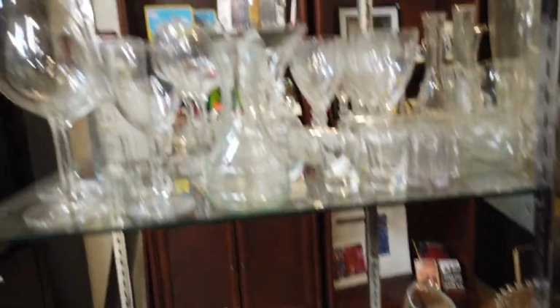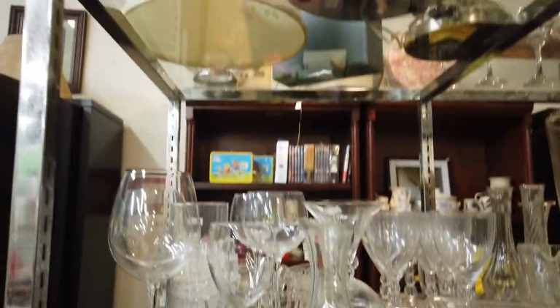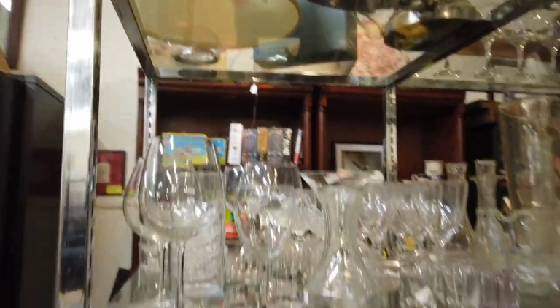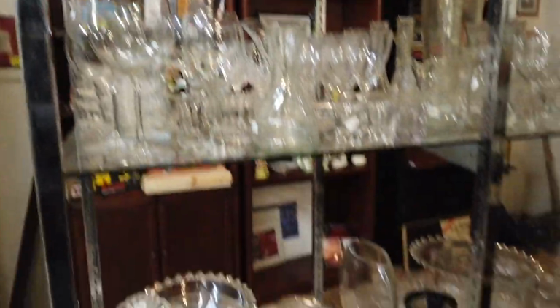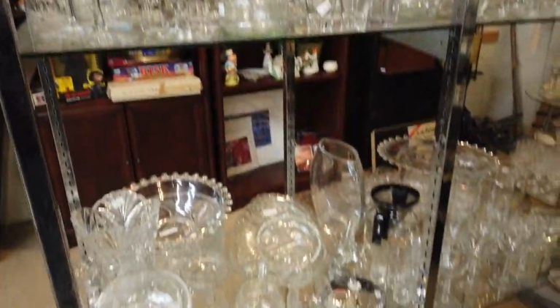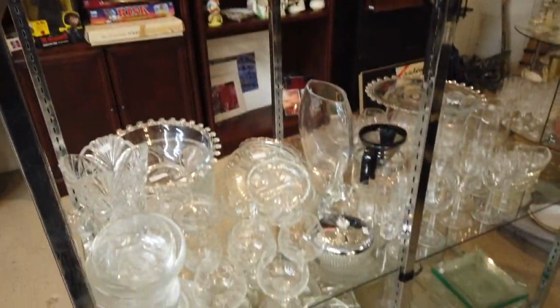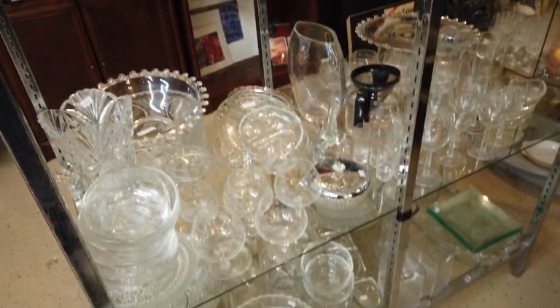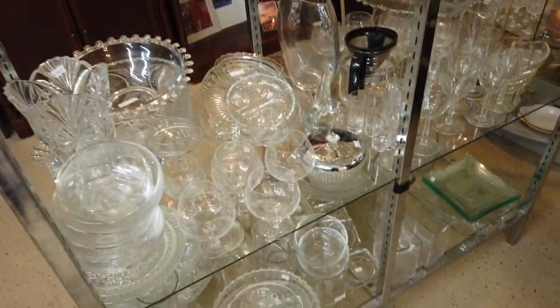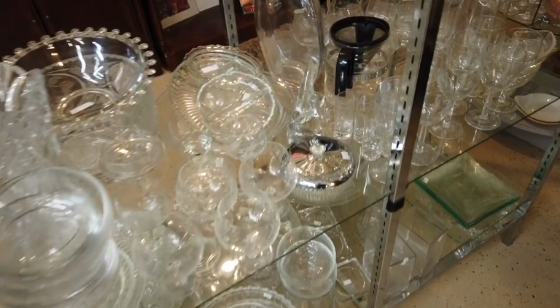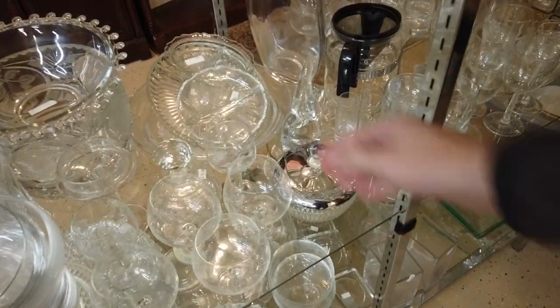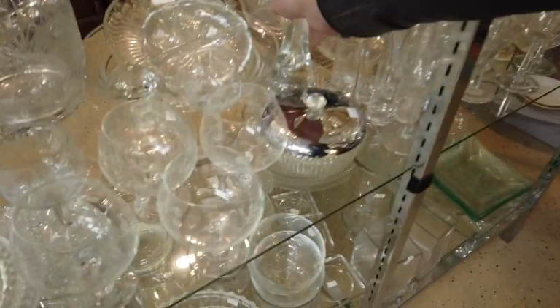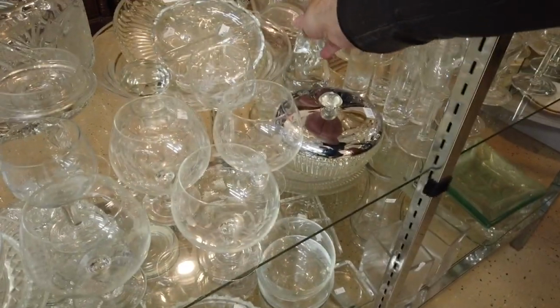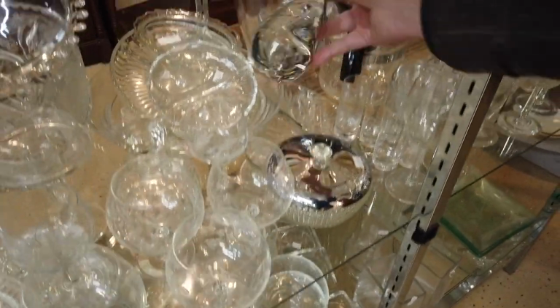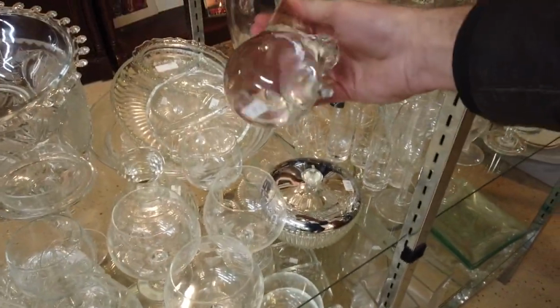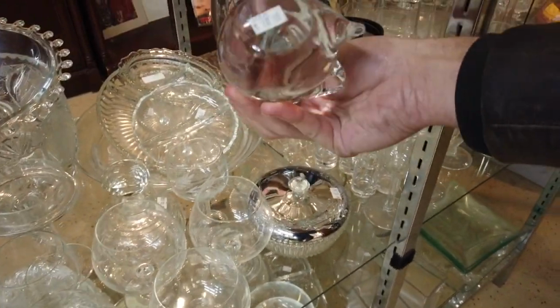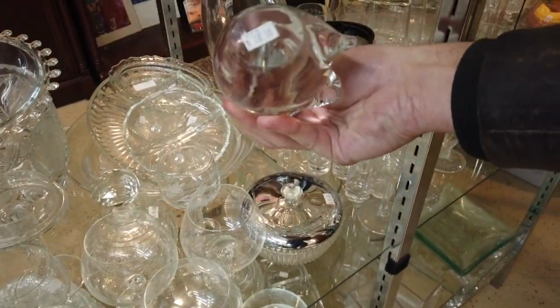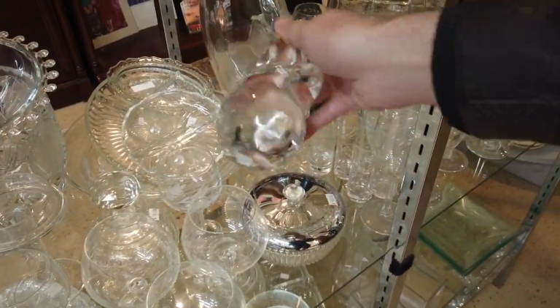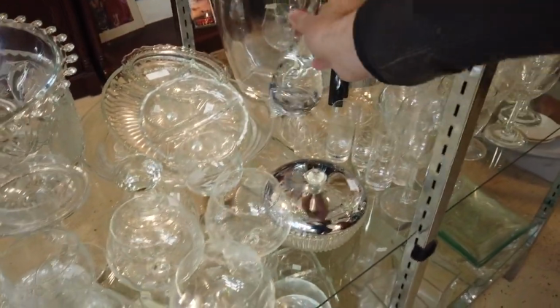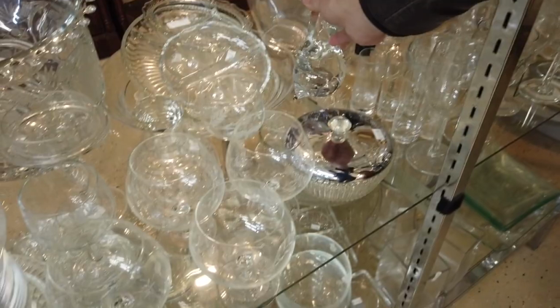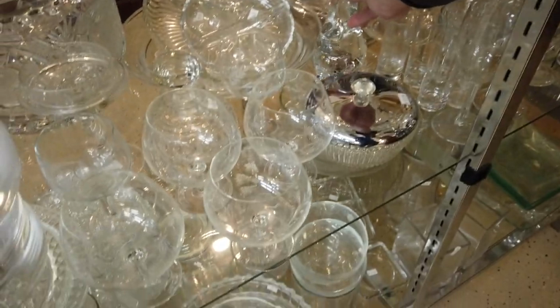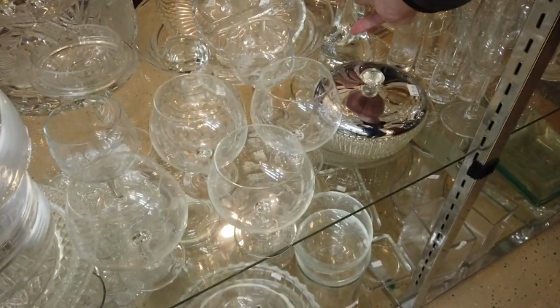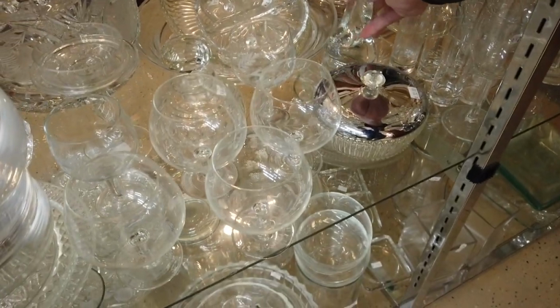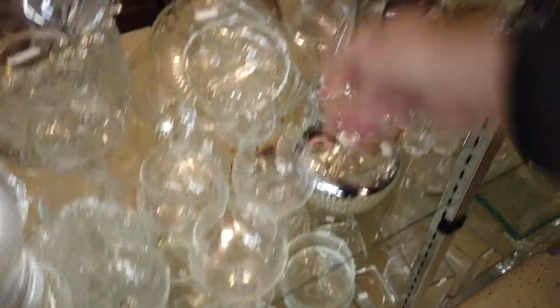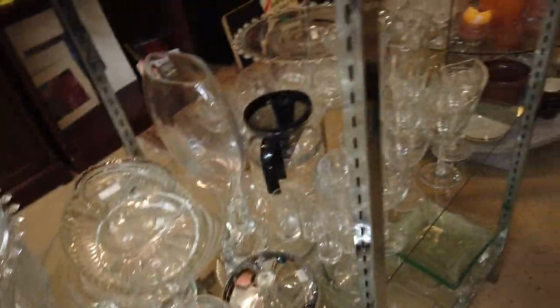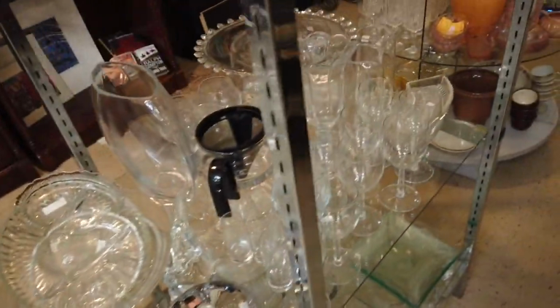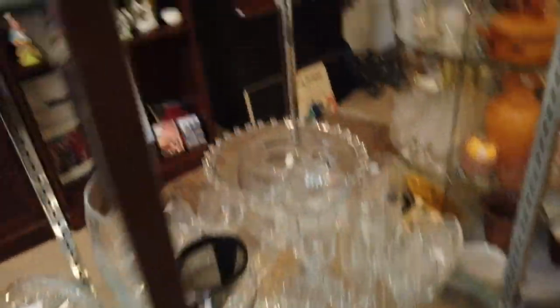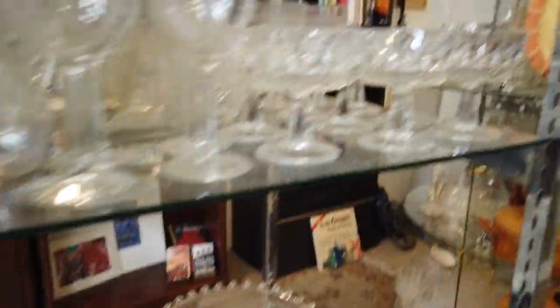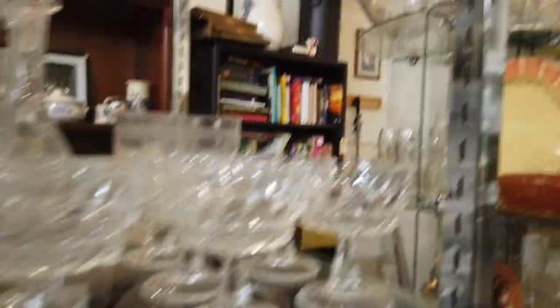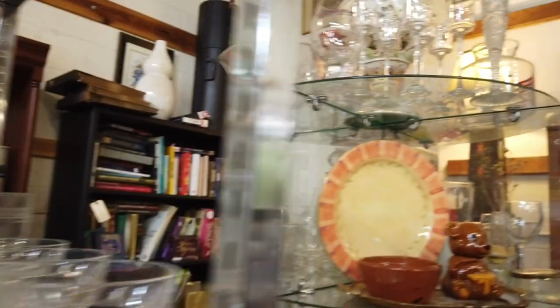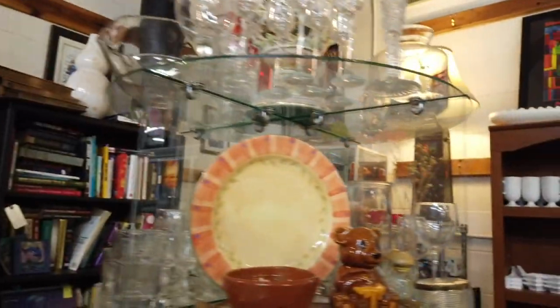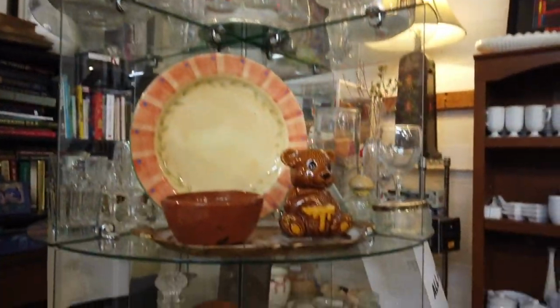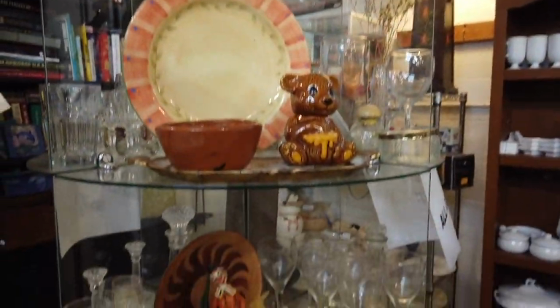They have a ton of glassware, and it's funny to me because they know what they have when it comes to valuable things. It seems like they also know what they have when it comes to not-so-valuable things, because all of this glassware is 50% off and I don't really see anything here that's super exciting to me.